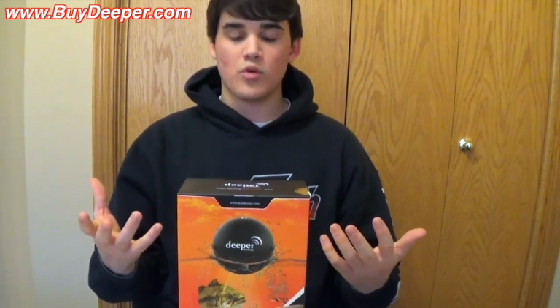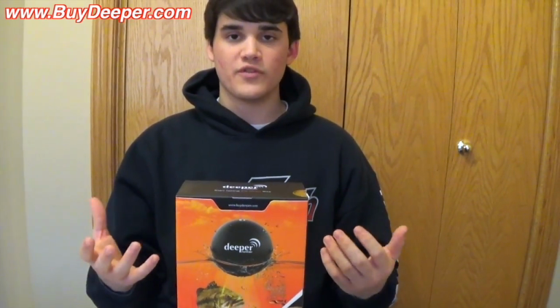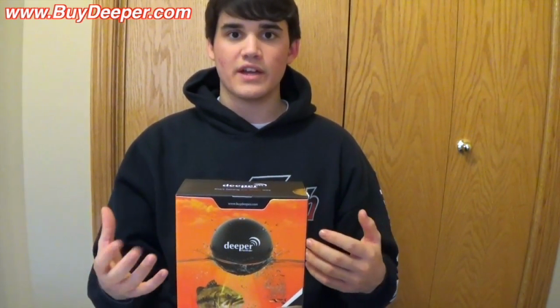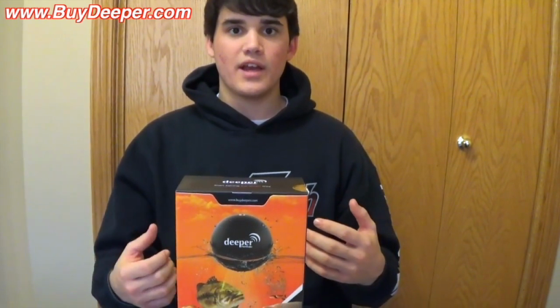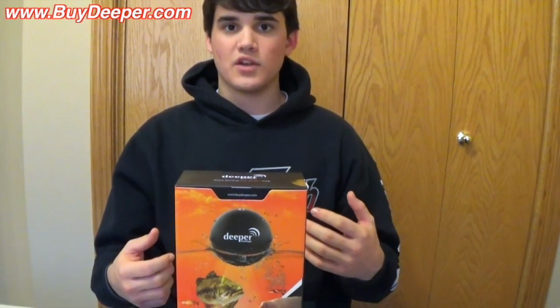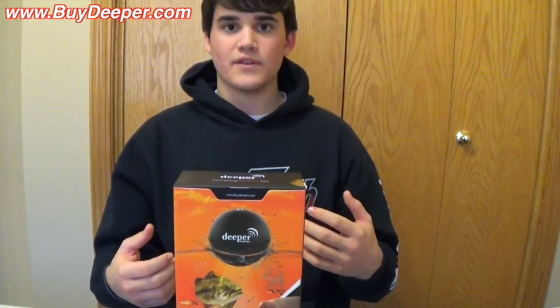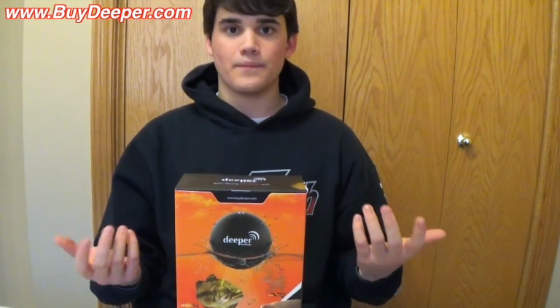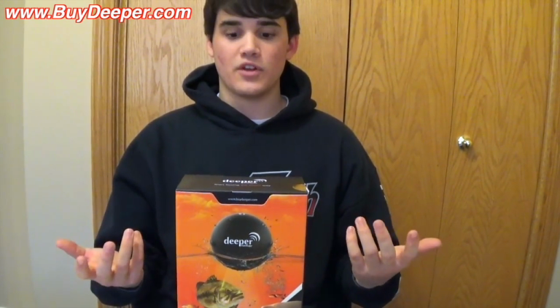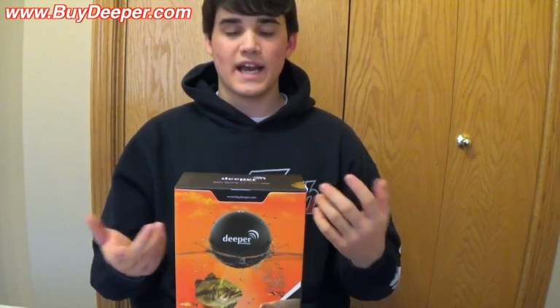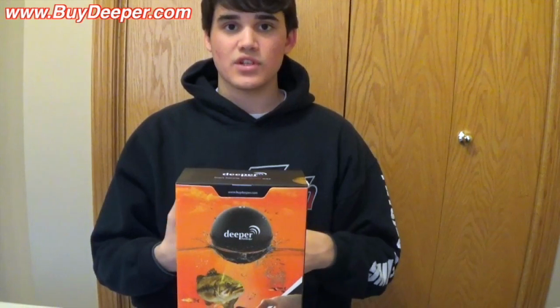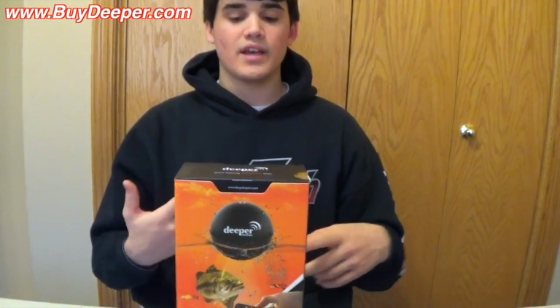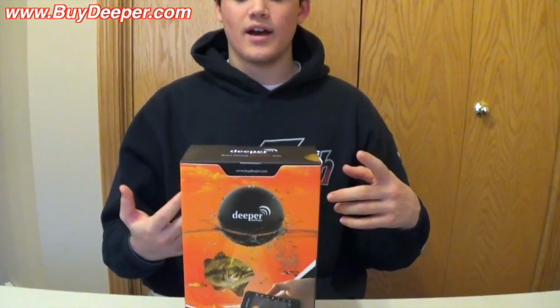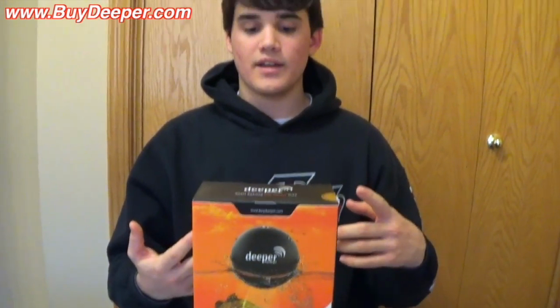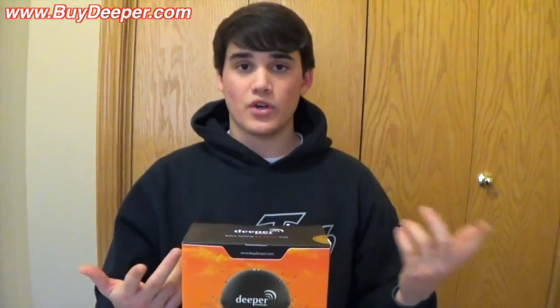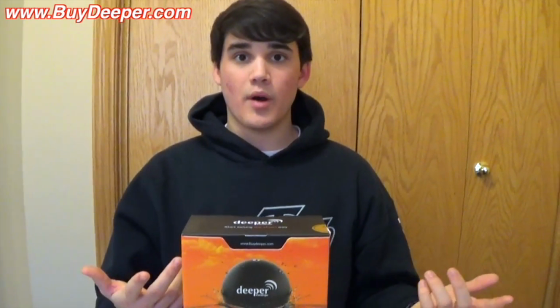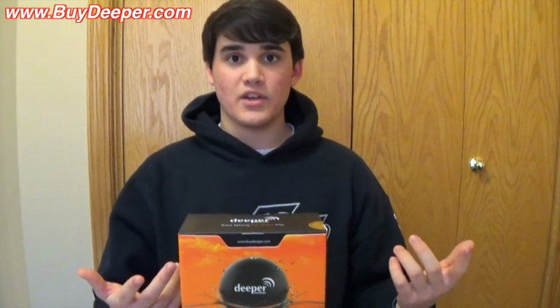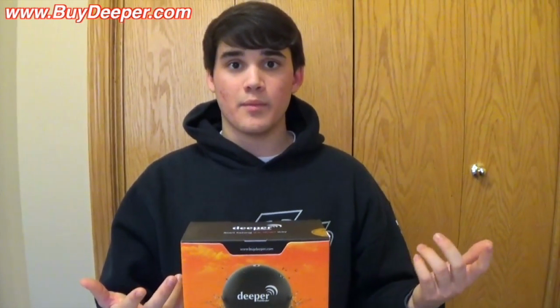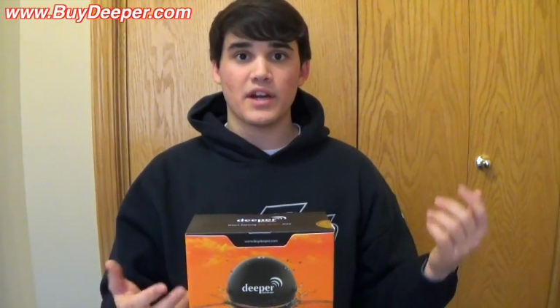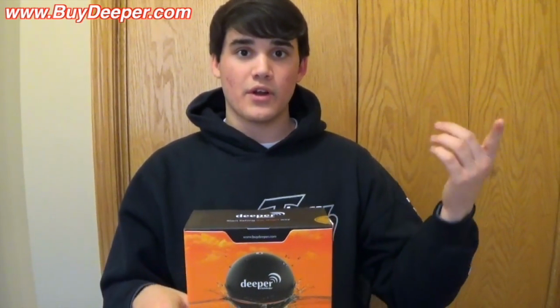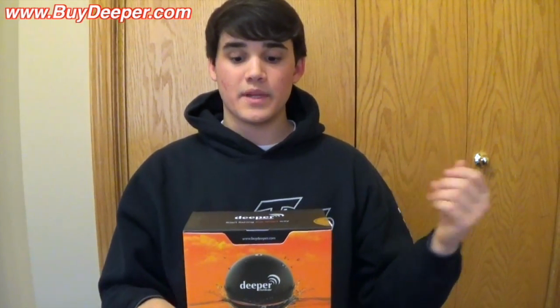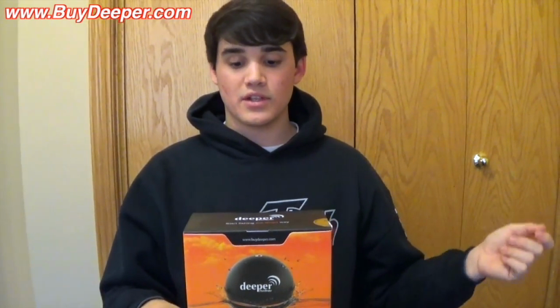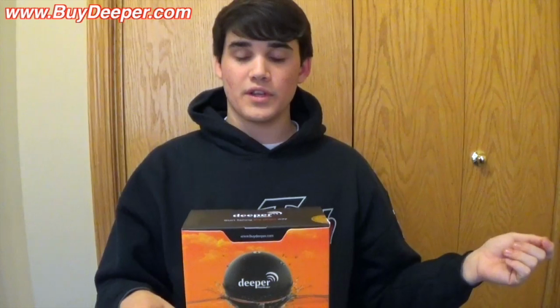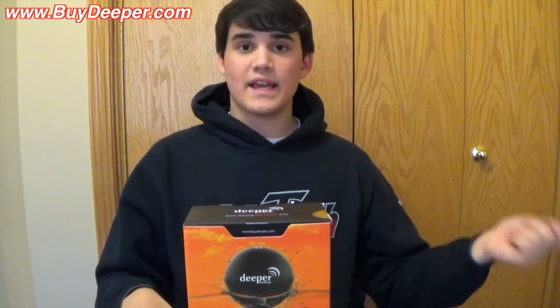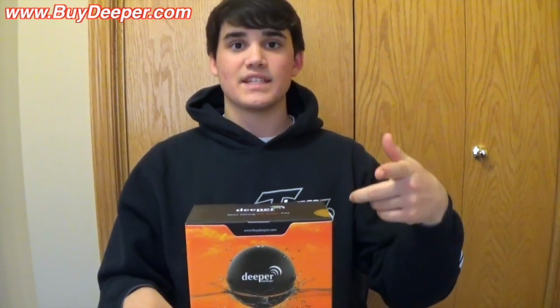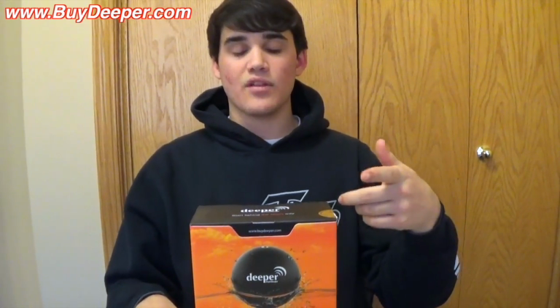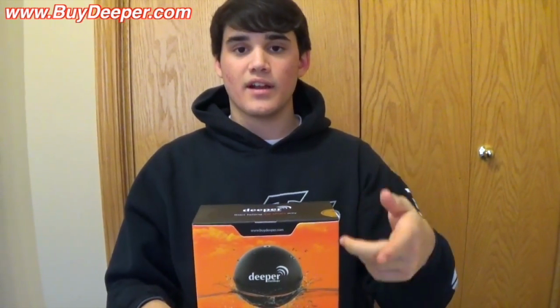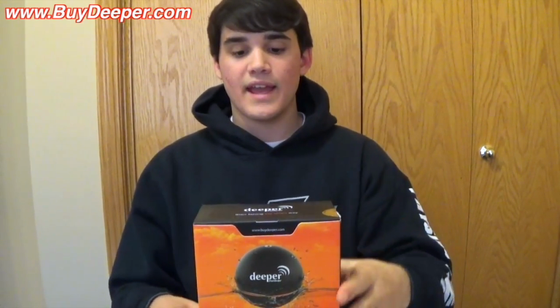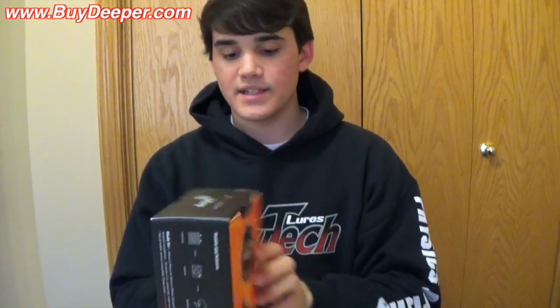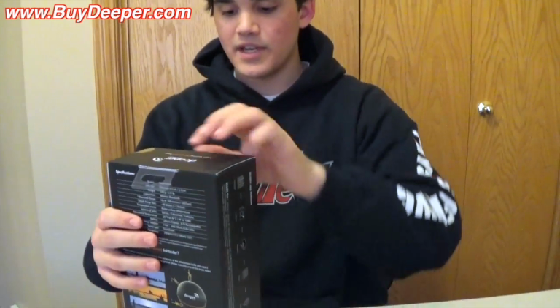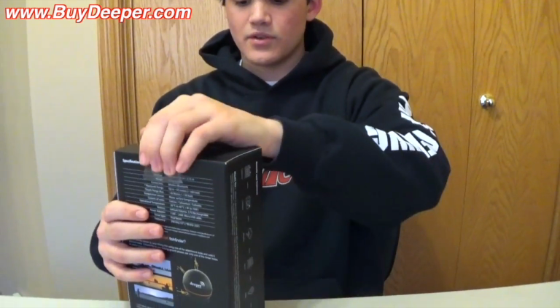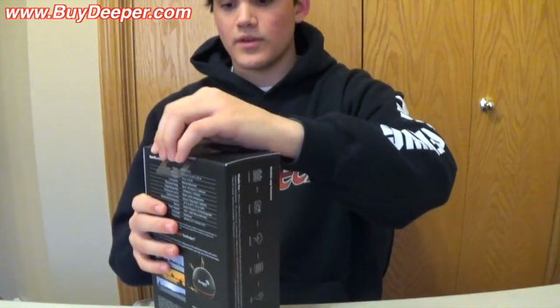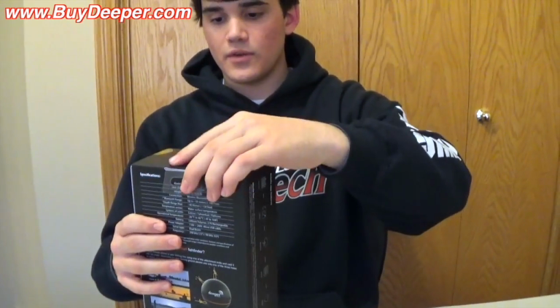Basically you have a portable fish finder, so you can take it ice fishing. If you're going to a pond and you can't put a boat on it and you want to know how deep it is, you can literally cast this thing out there and see how deep it is. So I'll get right into it and show you guys what's inside.